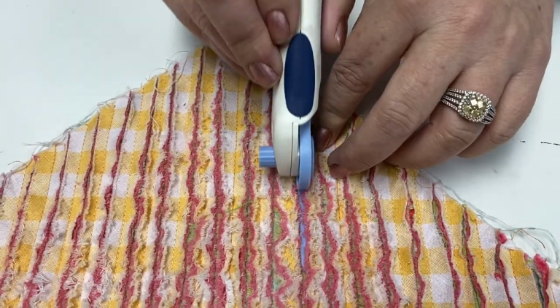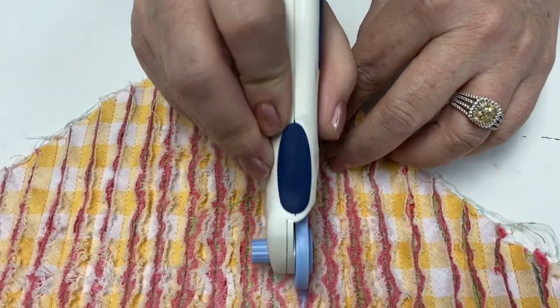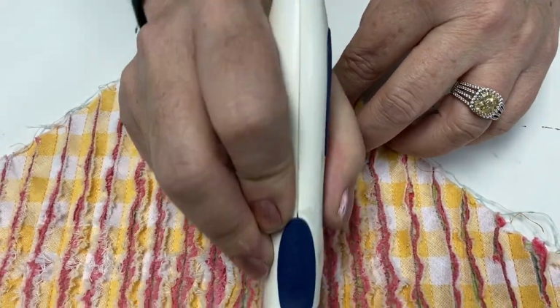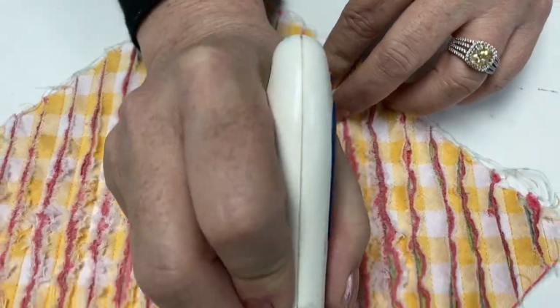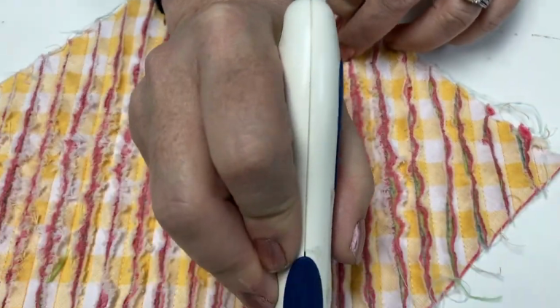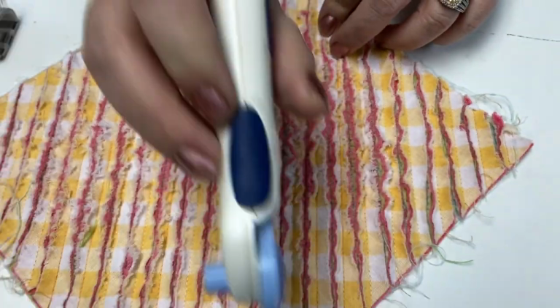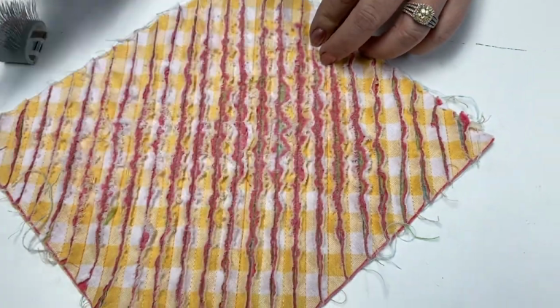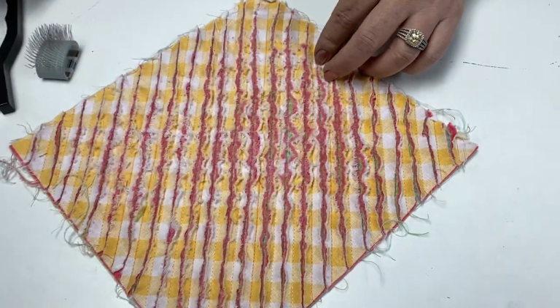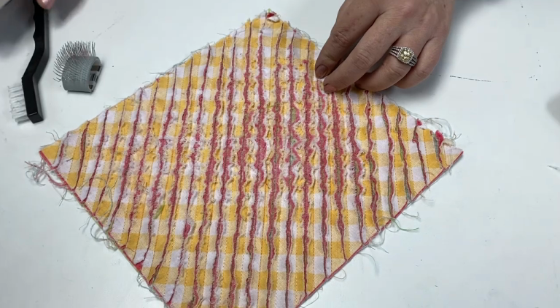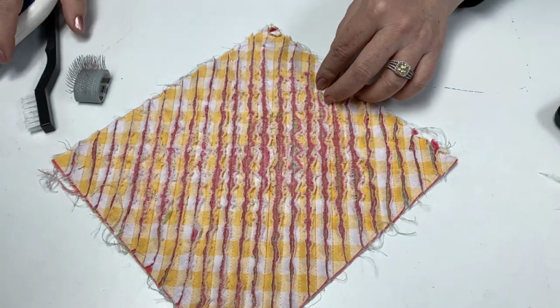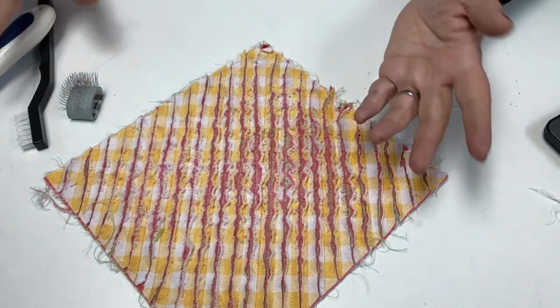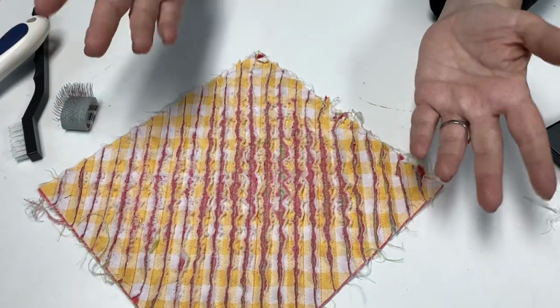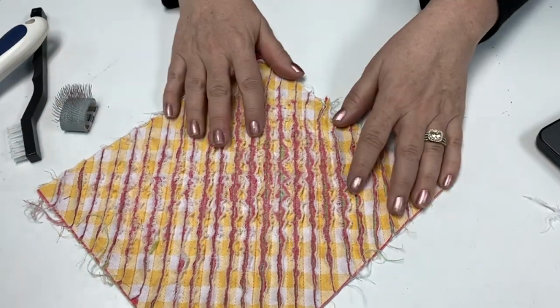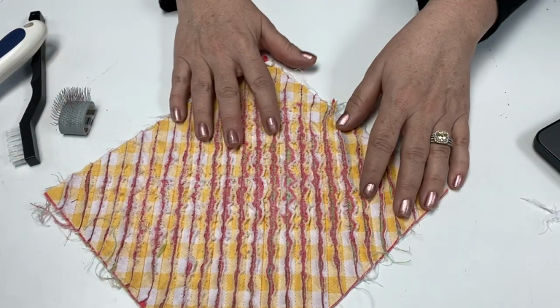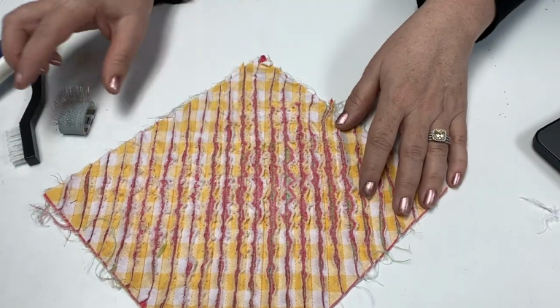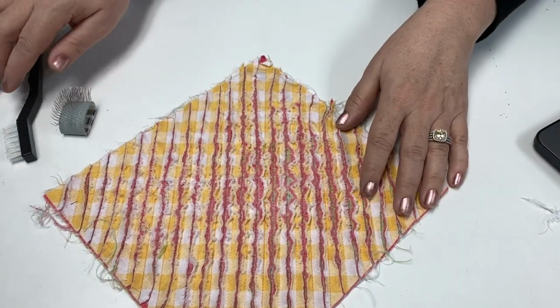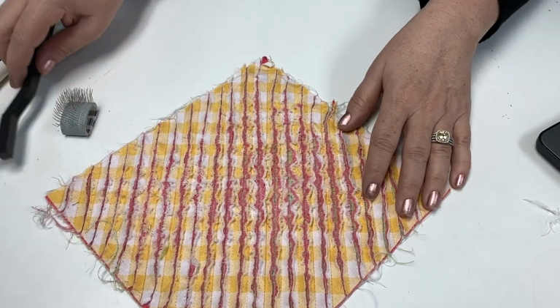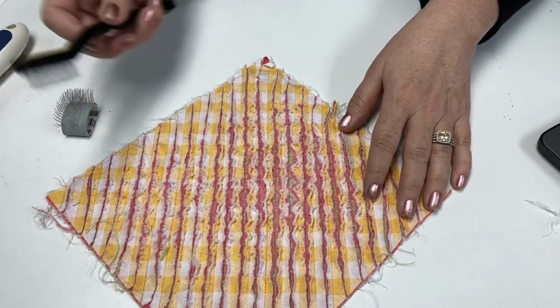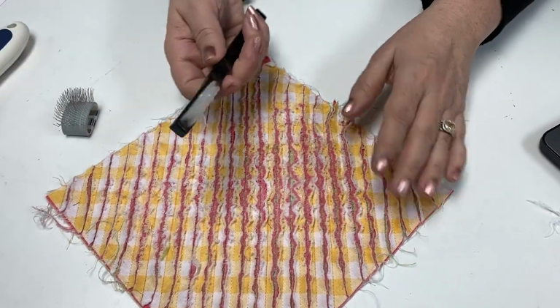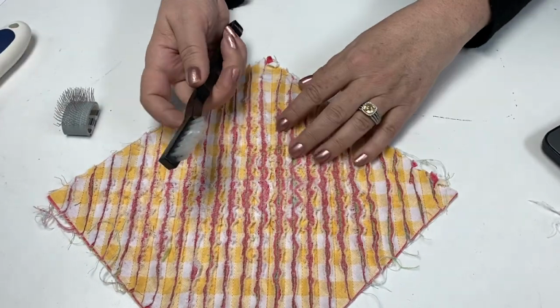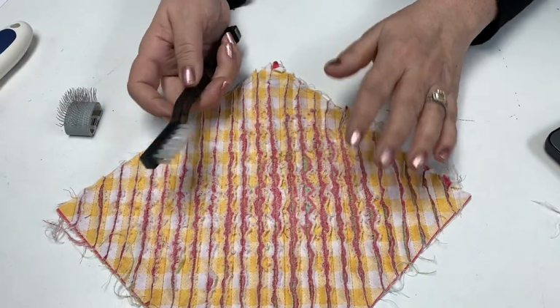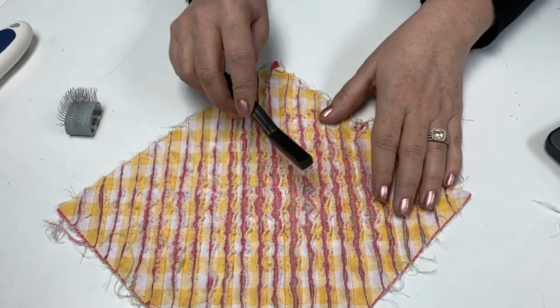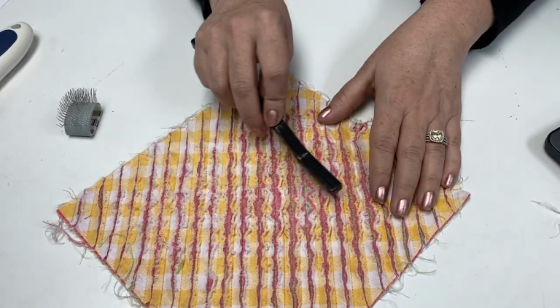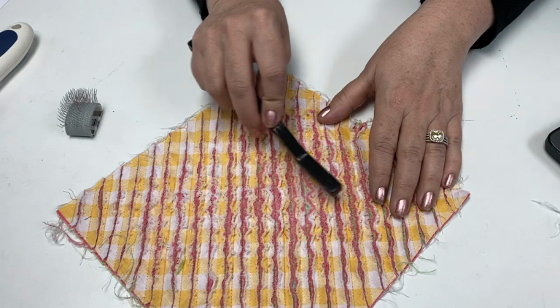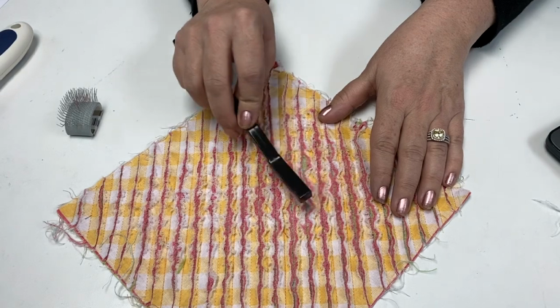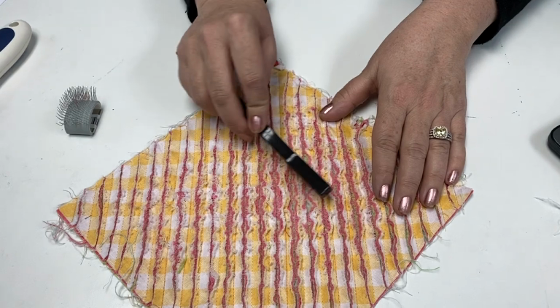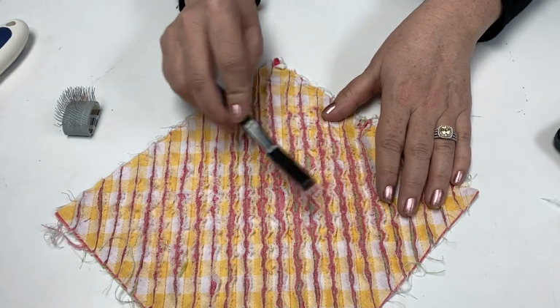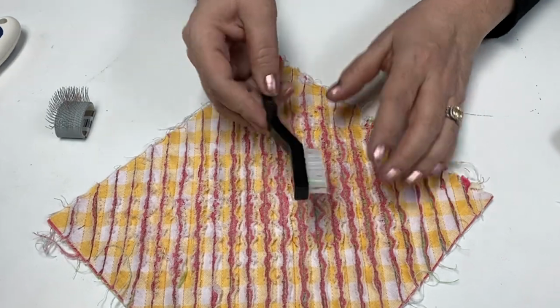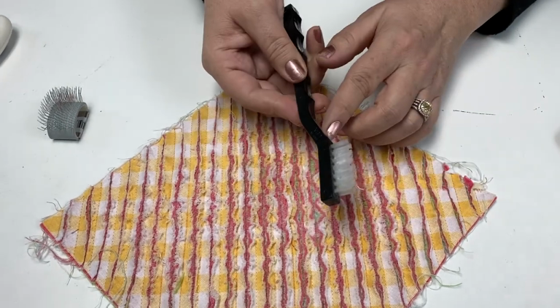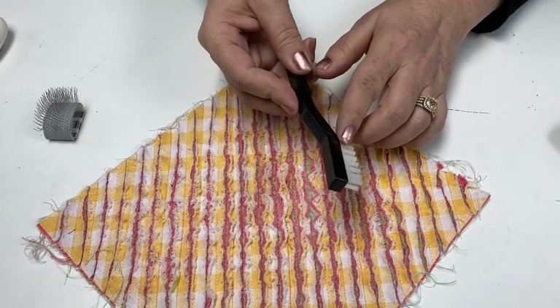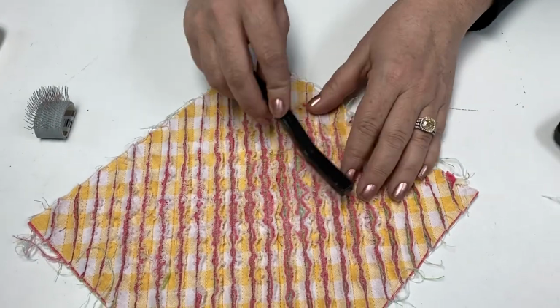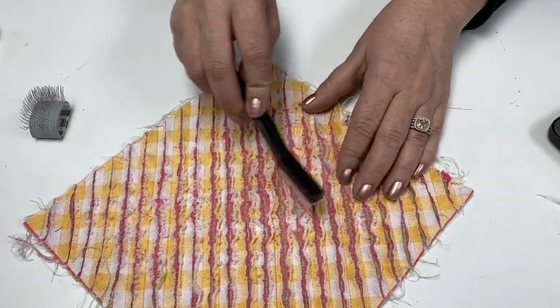So all you do is you run it down through there and then it's almost done. The fun part comes when it comes time to brush it. You can take a little chenille brush like this,